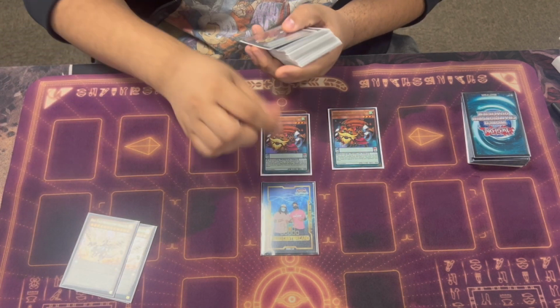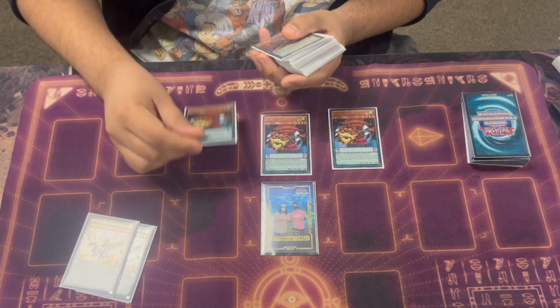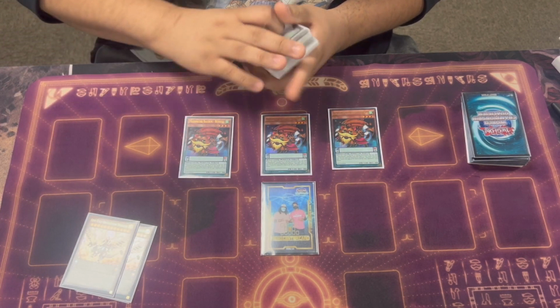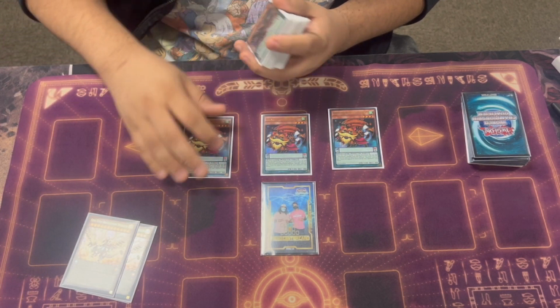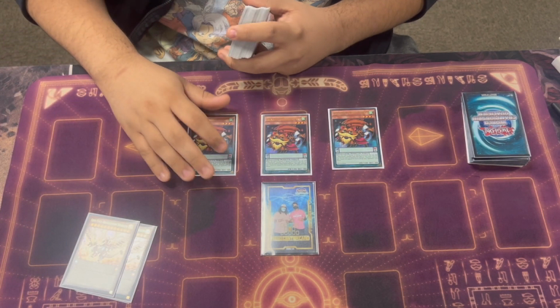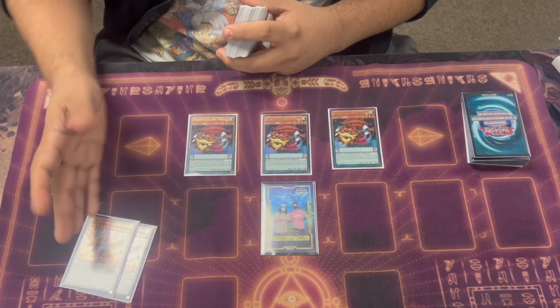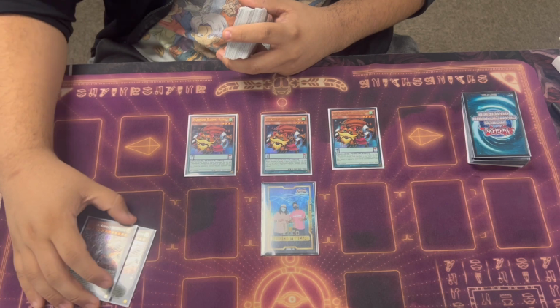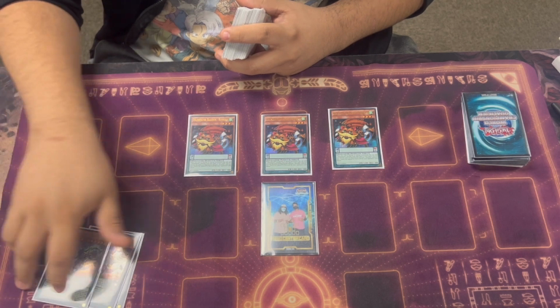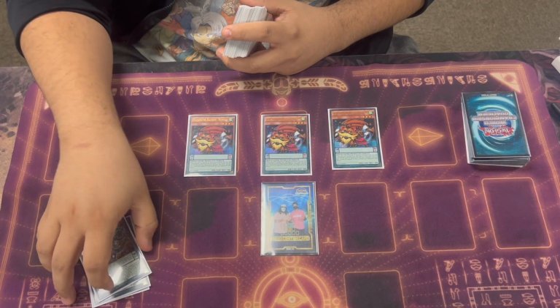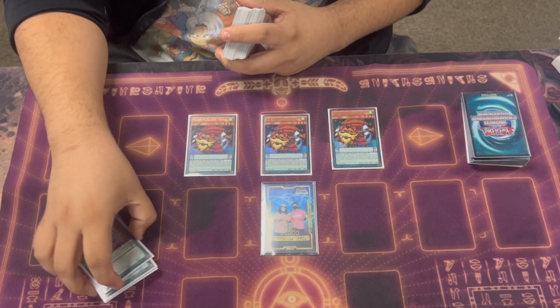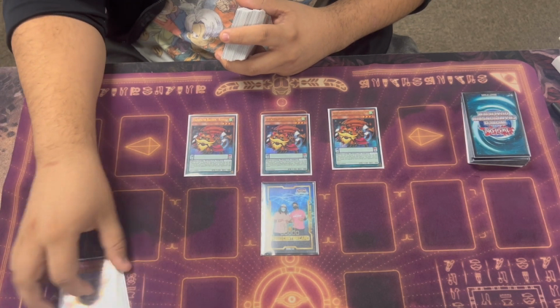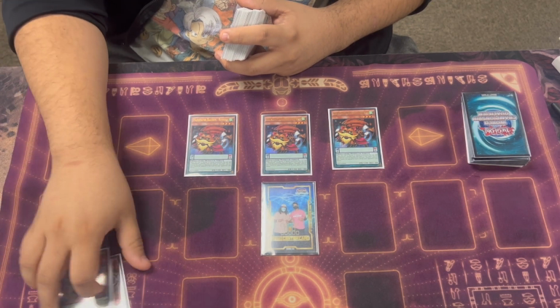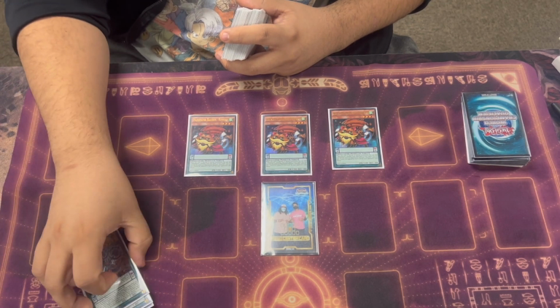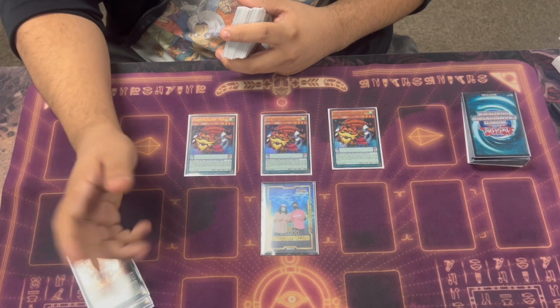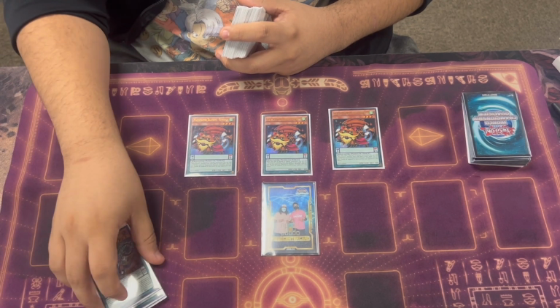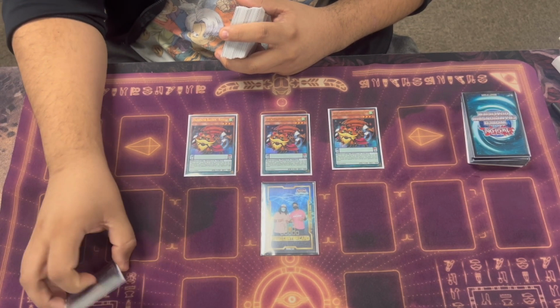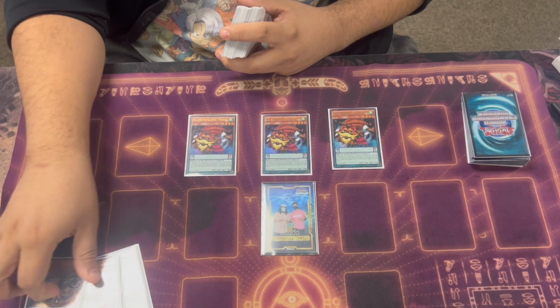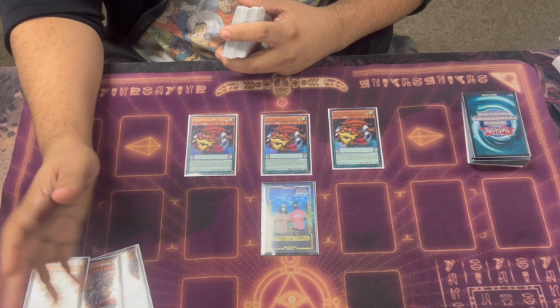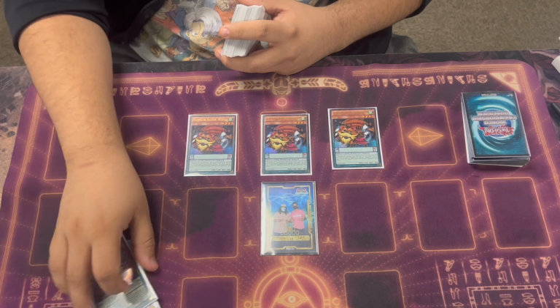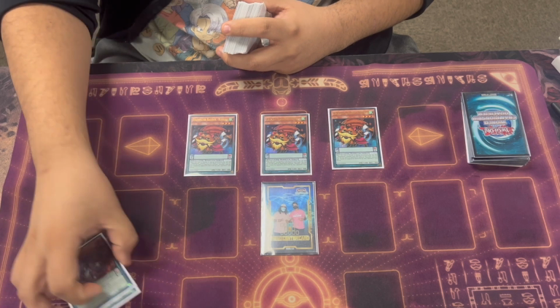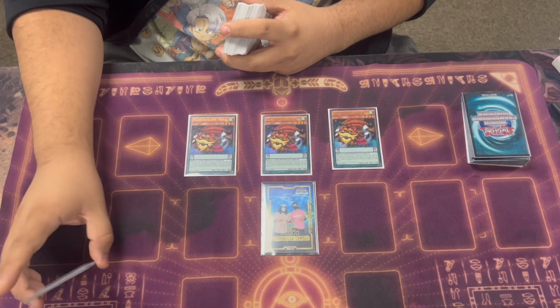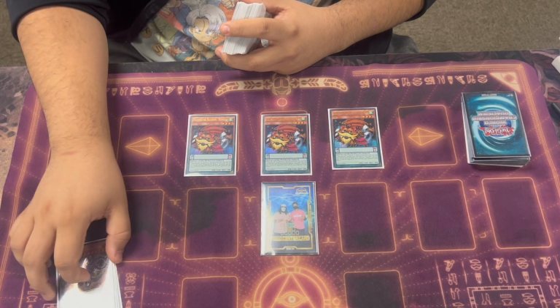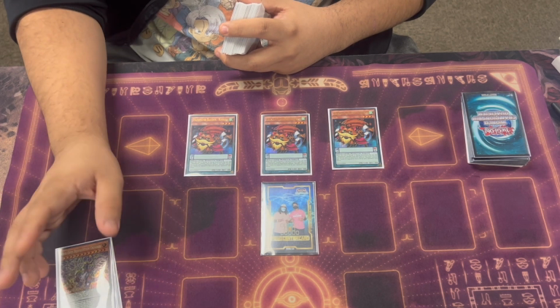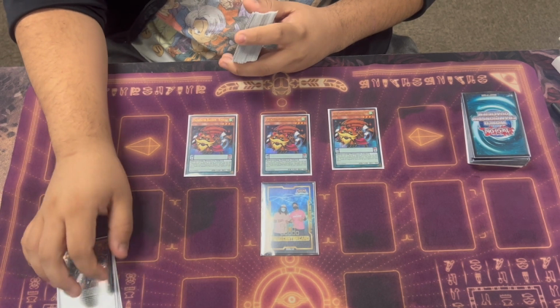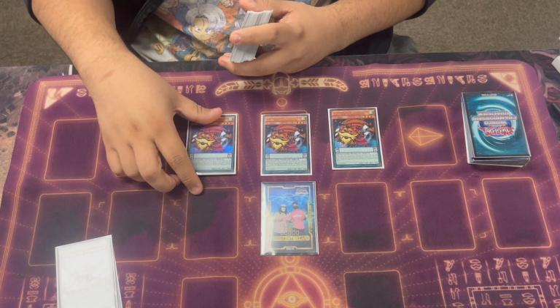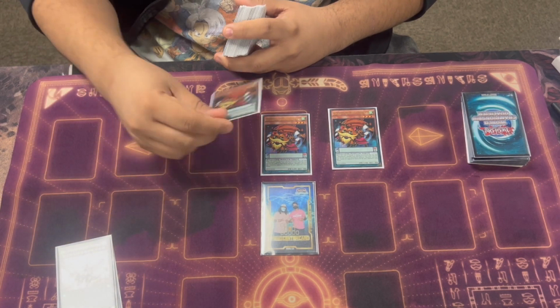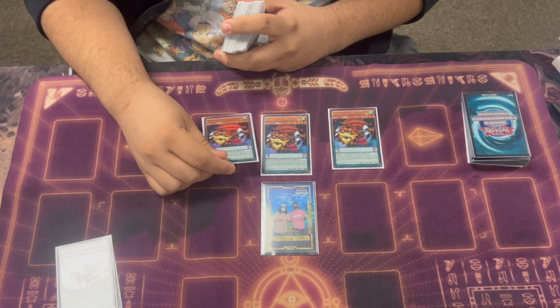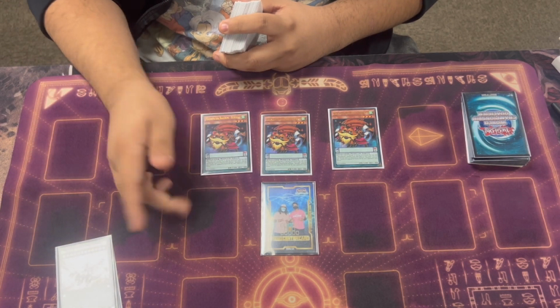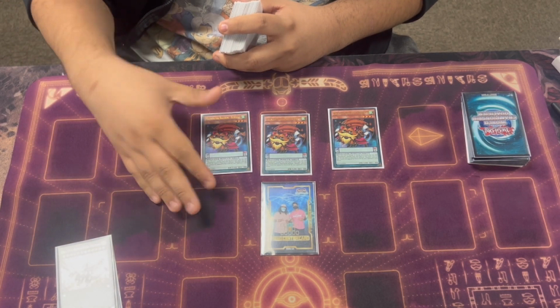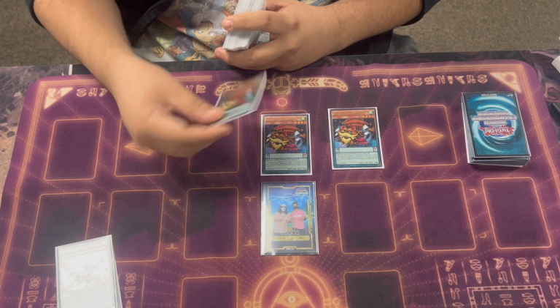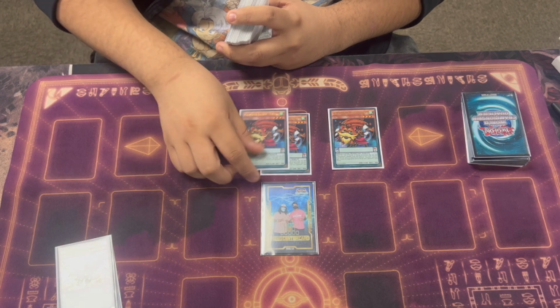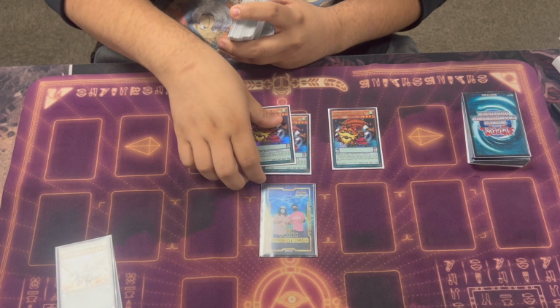Triple Bunbuku — this searches you Majesty, which is like your best Draco Slayer in the deck. It's insane. Can't be targeted, so they can't Imperm it, they can't Selene it, they can't destroy it. So it's pretty good. Also it's another high scale.